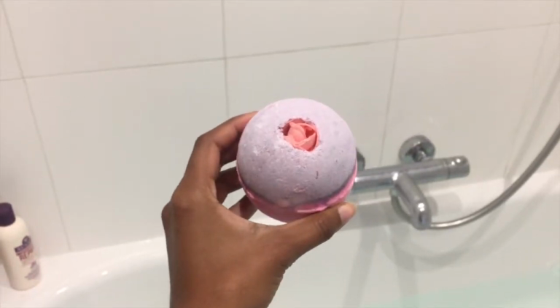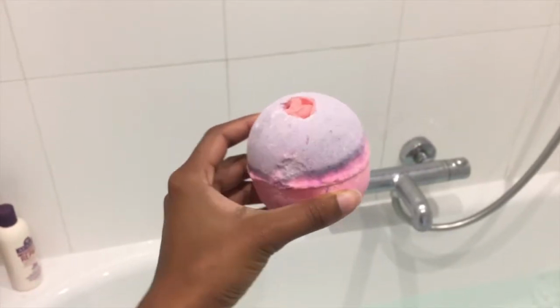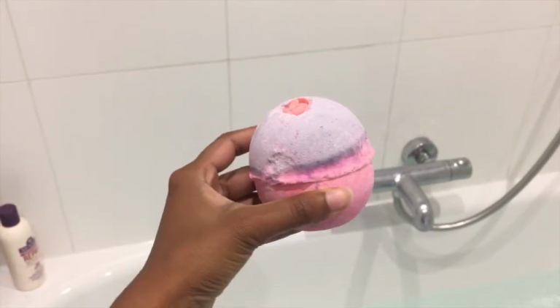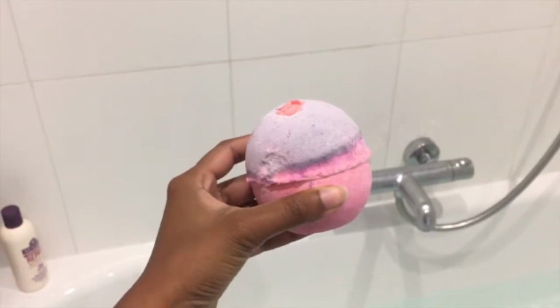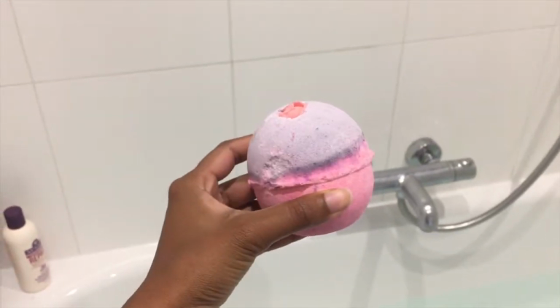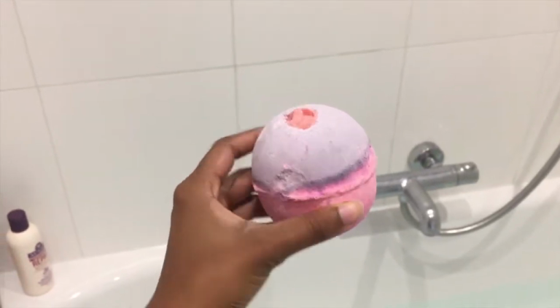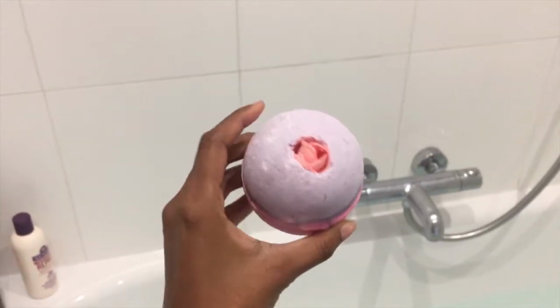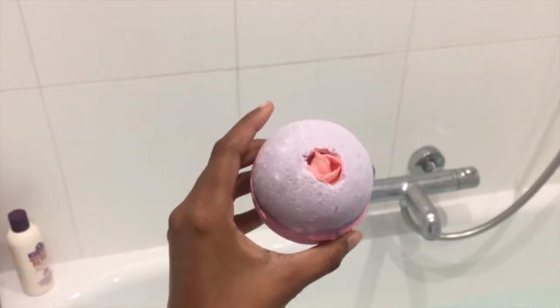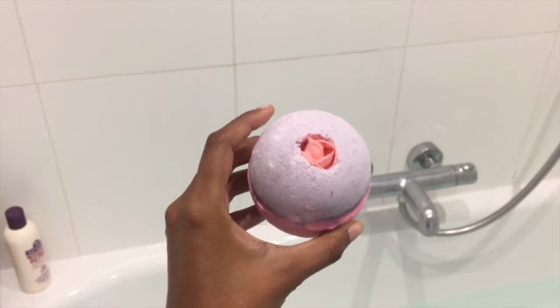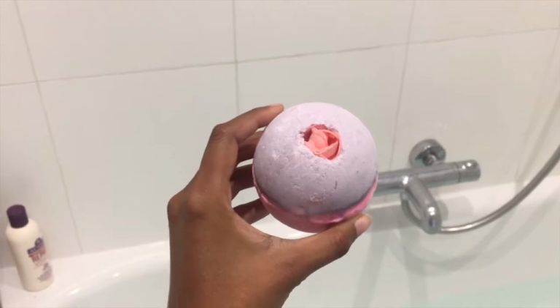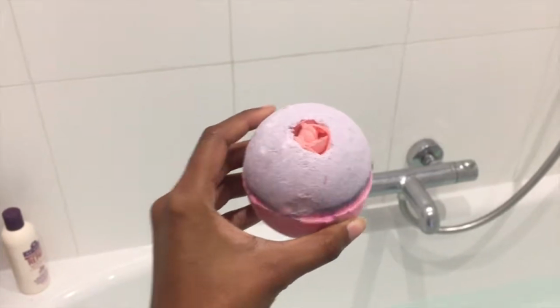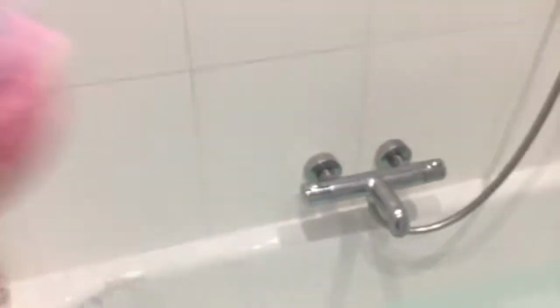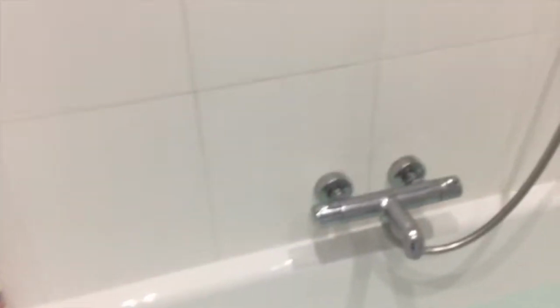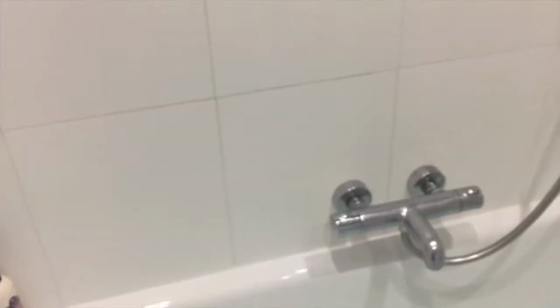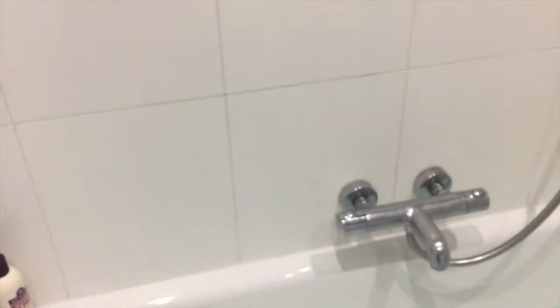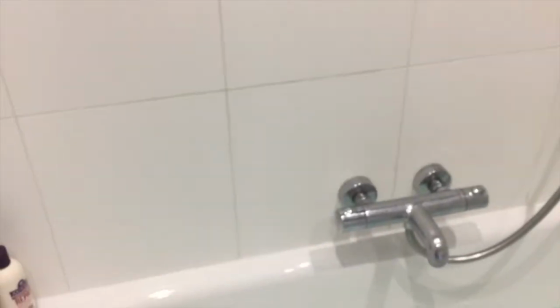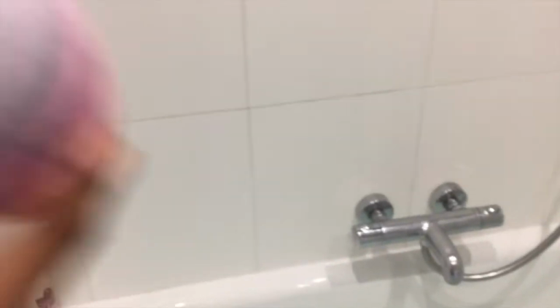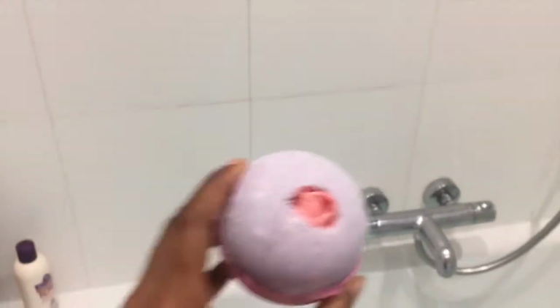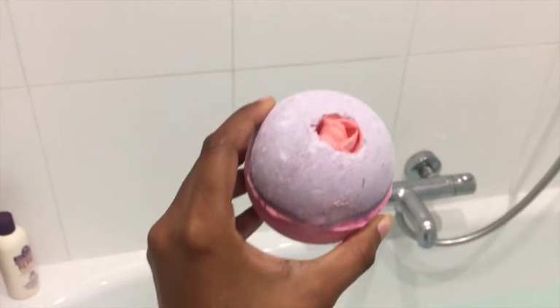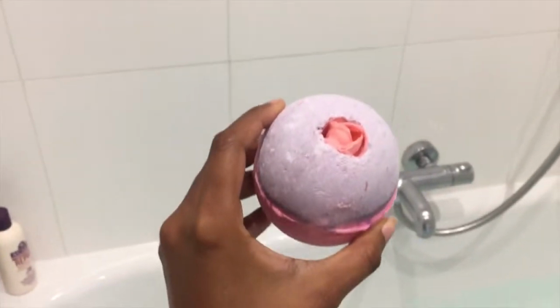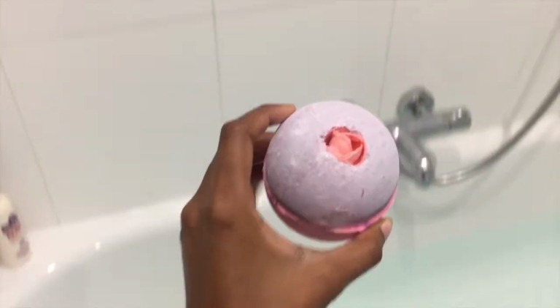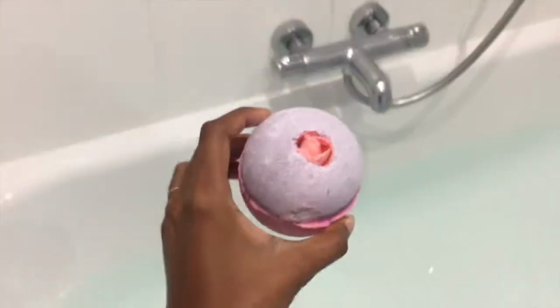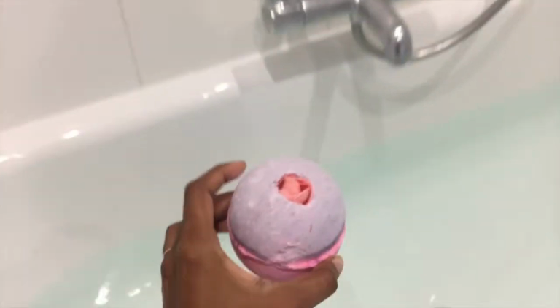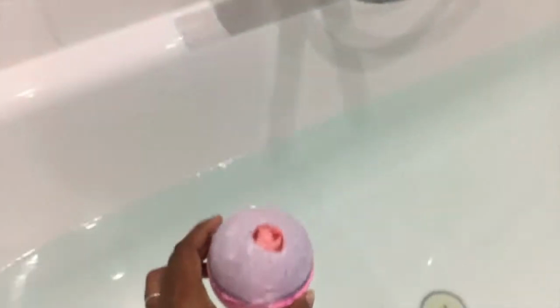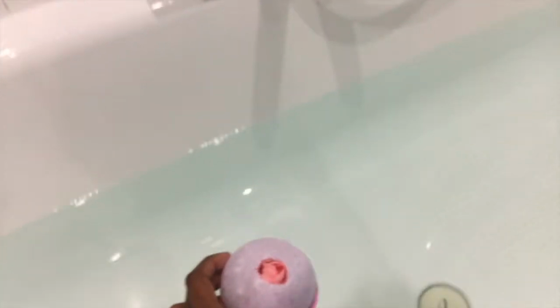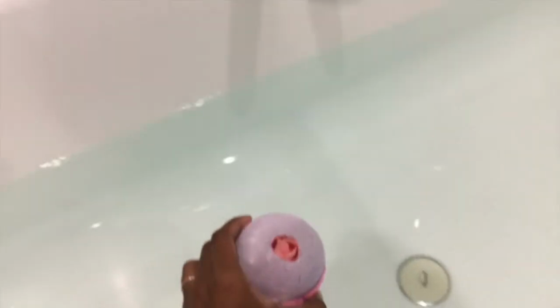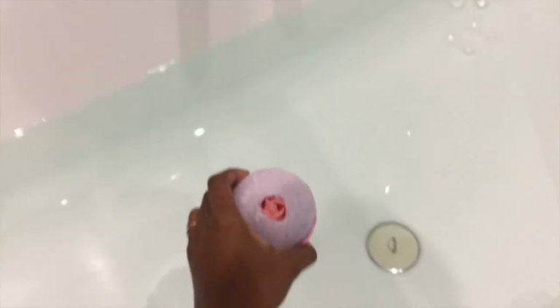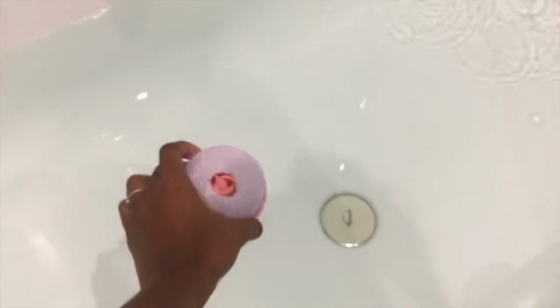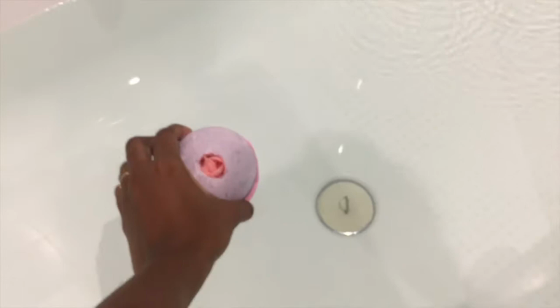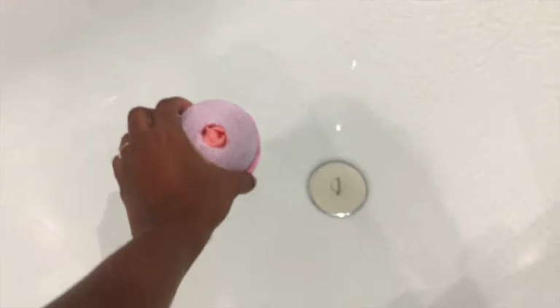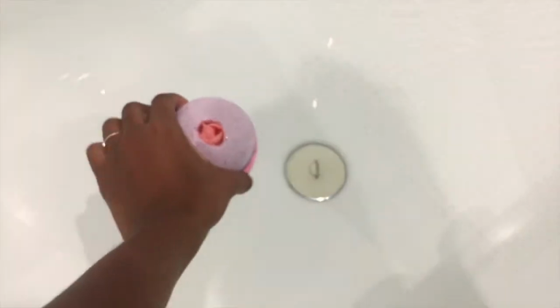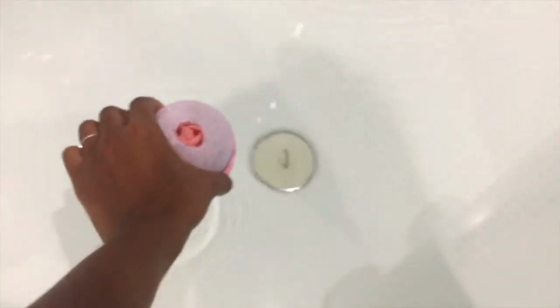I decided to go with the Sex Bomb bath bomb tonight. It smells amazing — and here goes the best part.